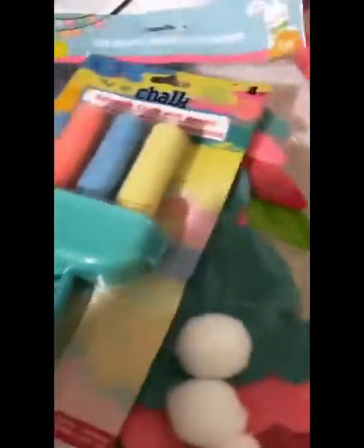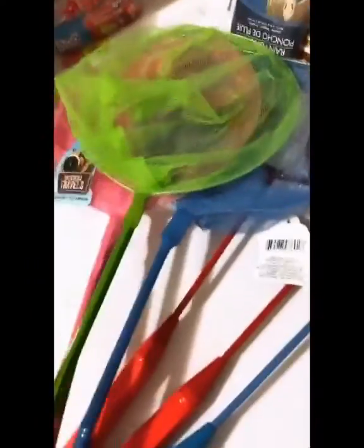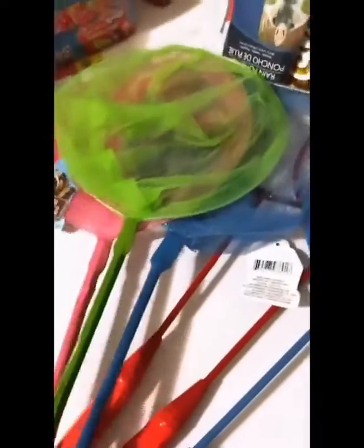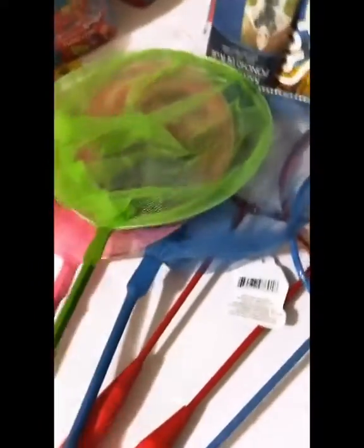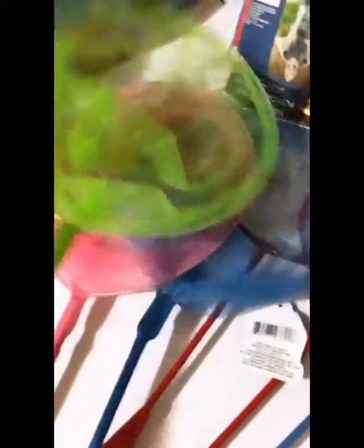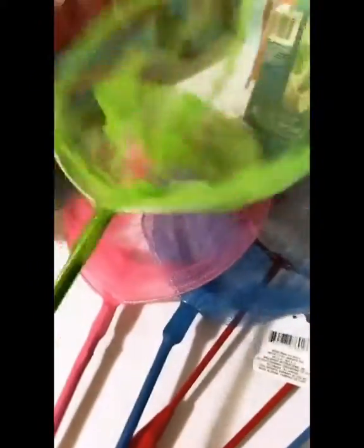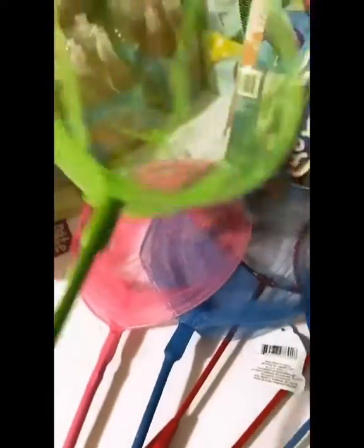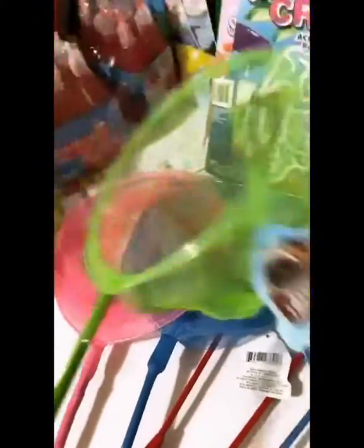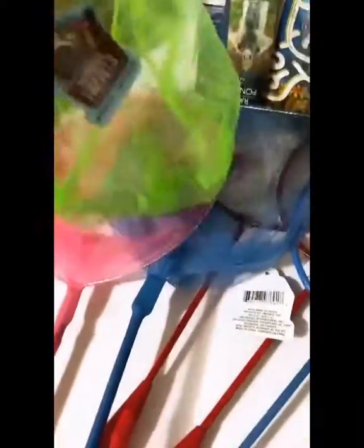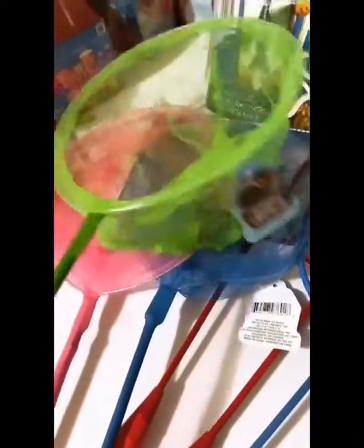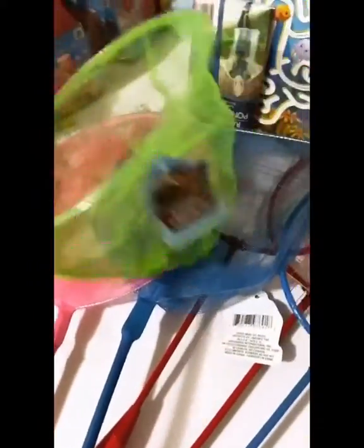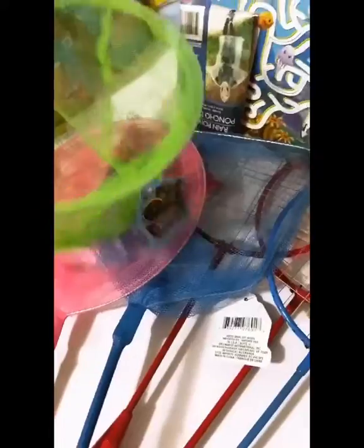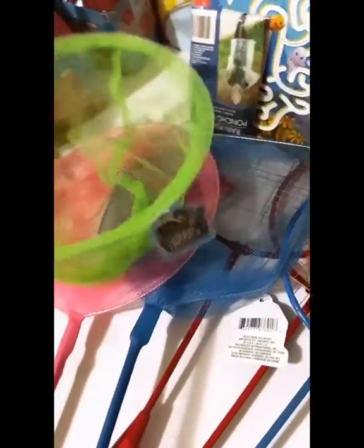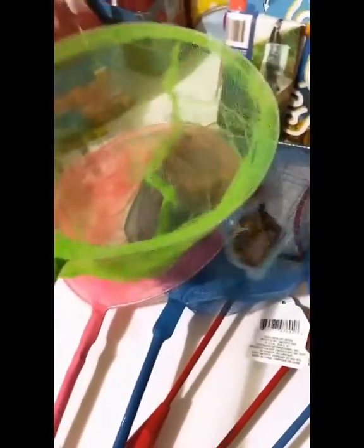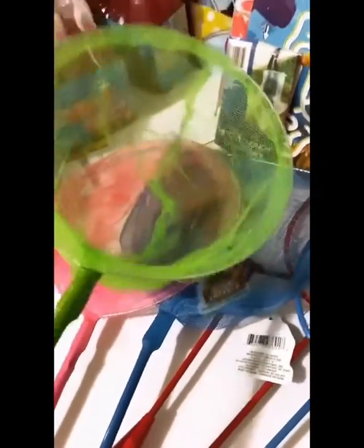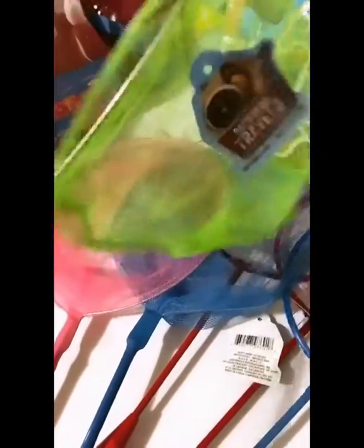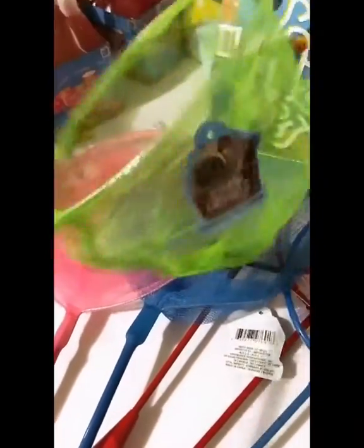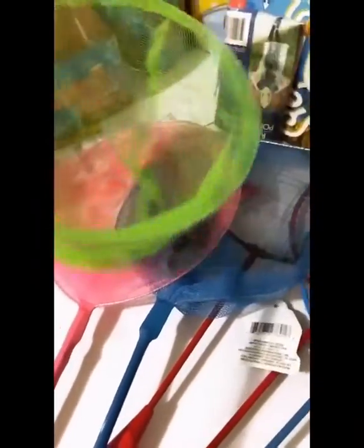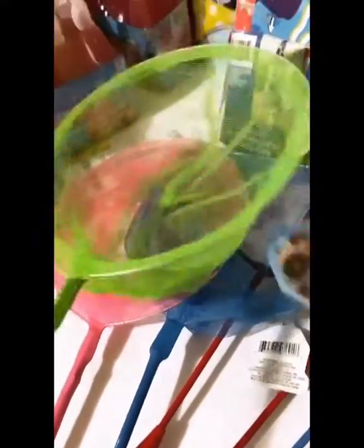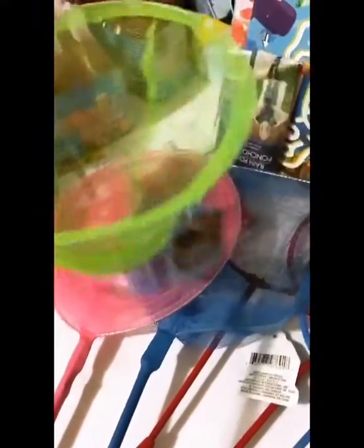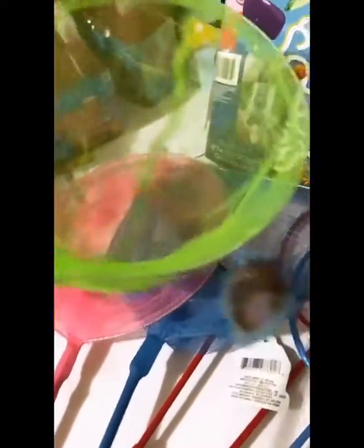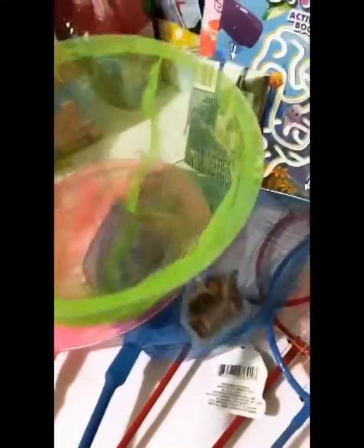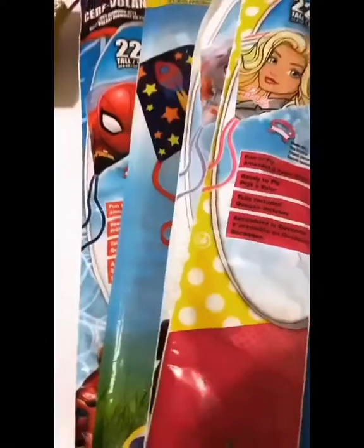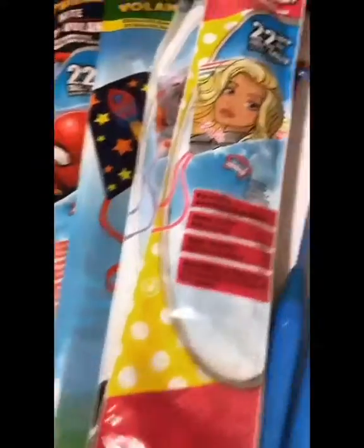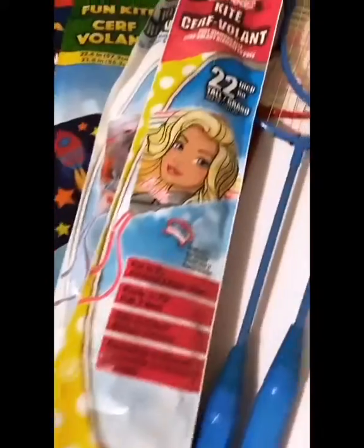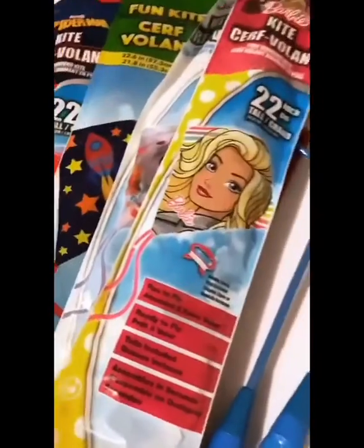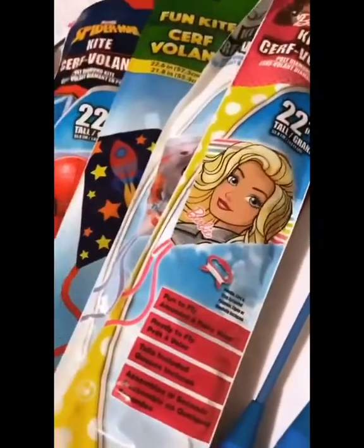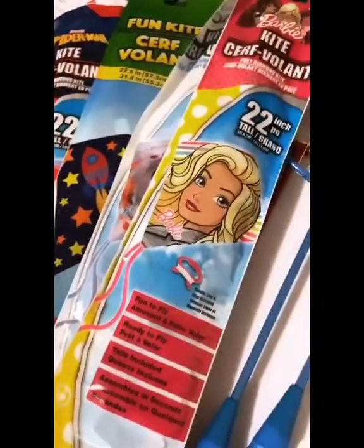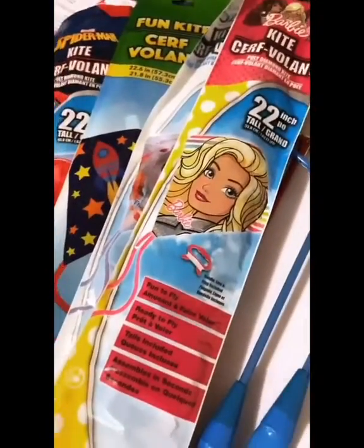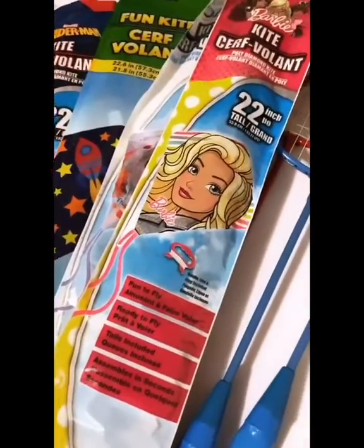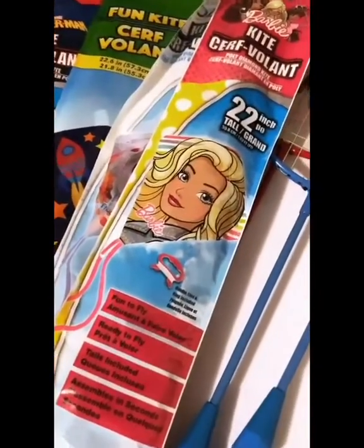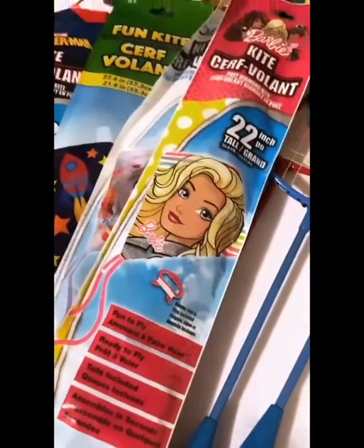I also got these super cute butterfly nets, even though we ain't got no butterflies here — so they'll probably be catching flies instead. Okay, I was just kidding about the flies. There might be some butterflies out there.